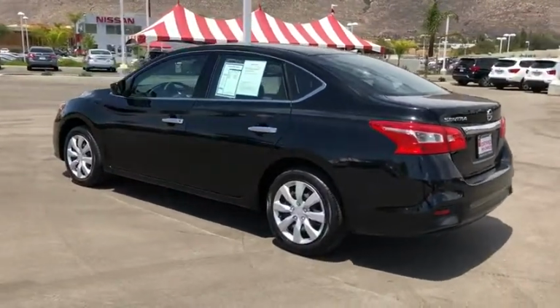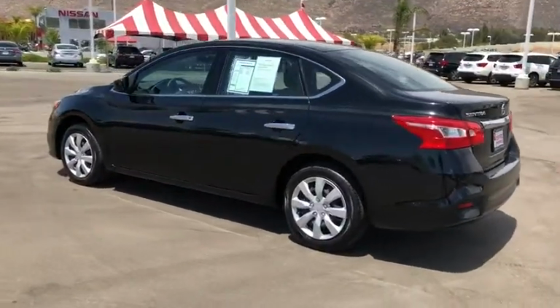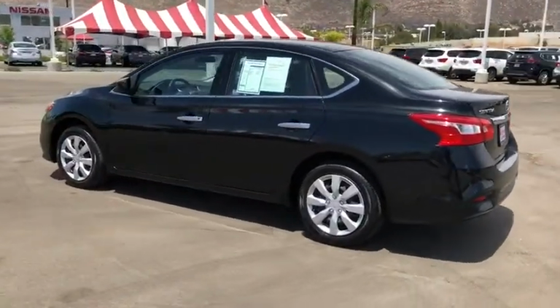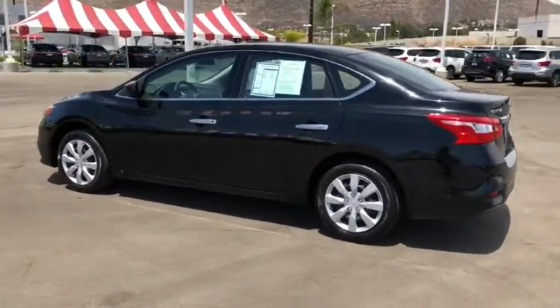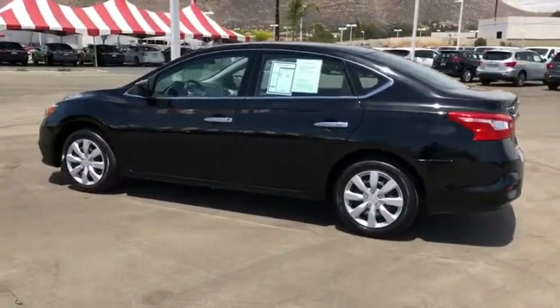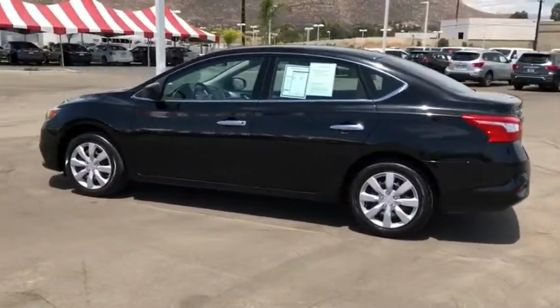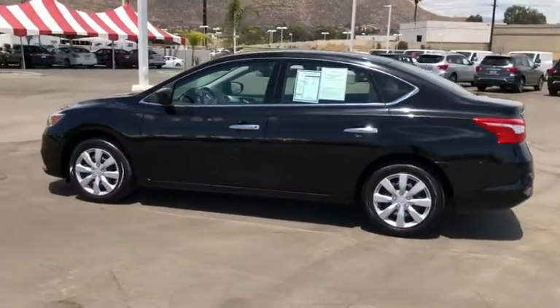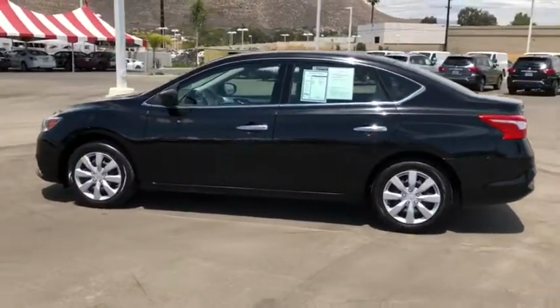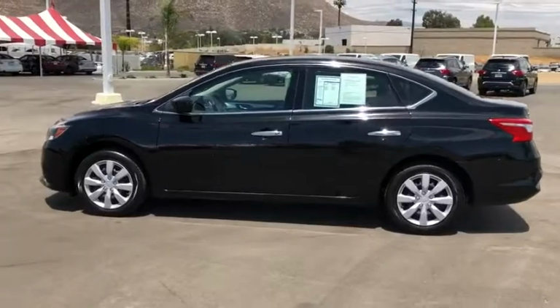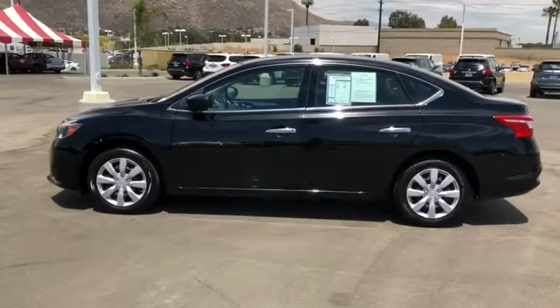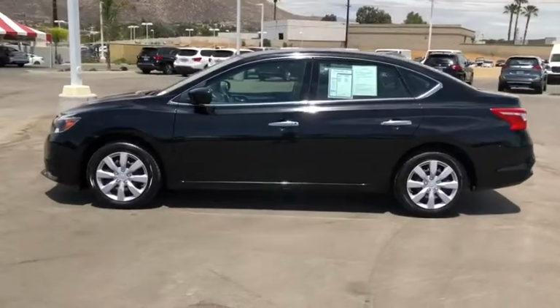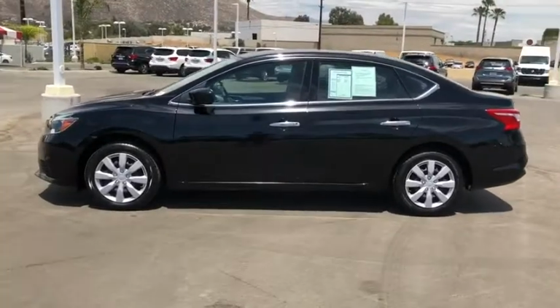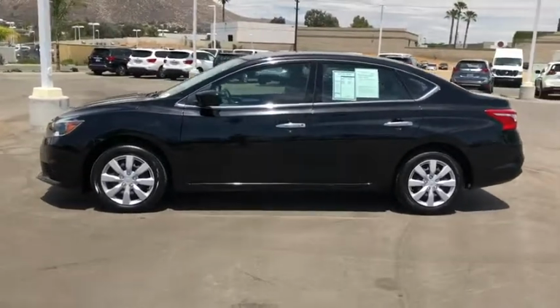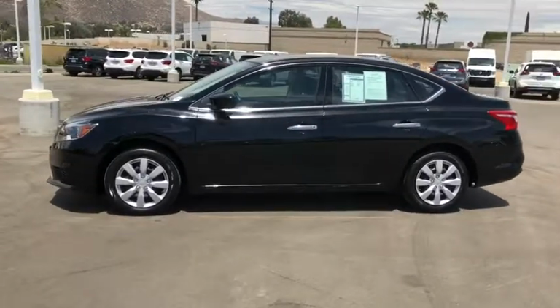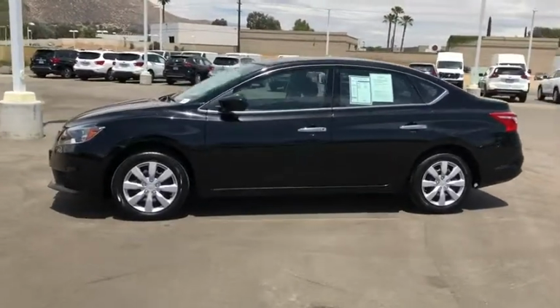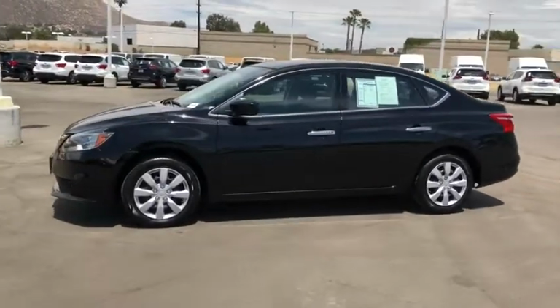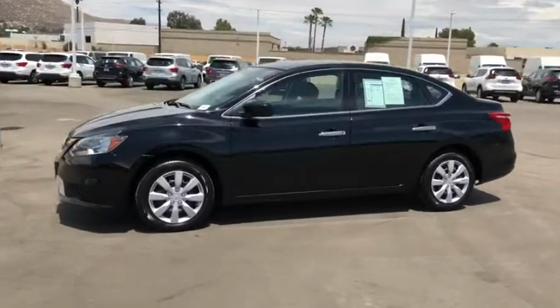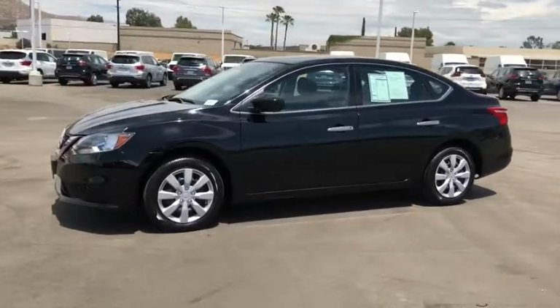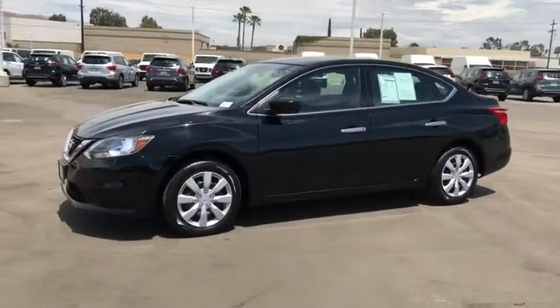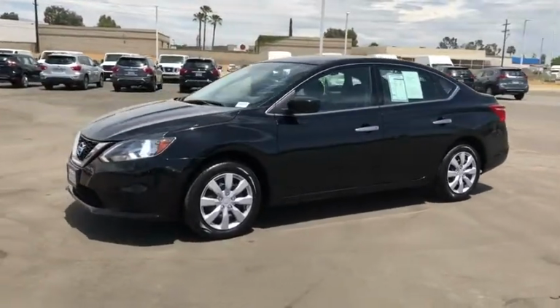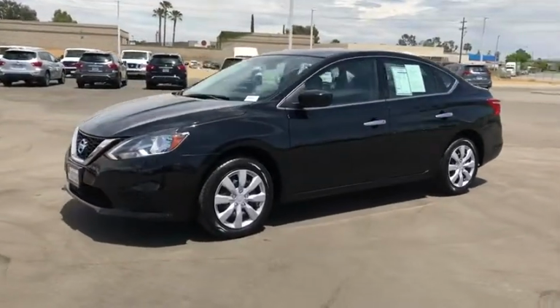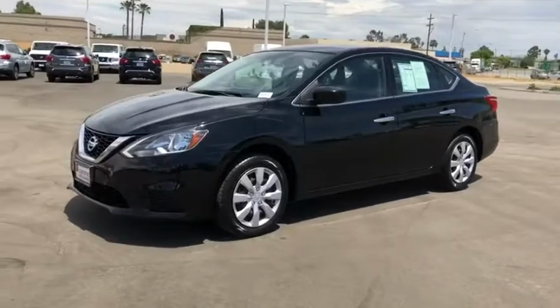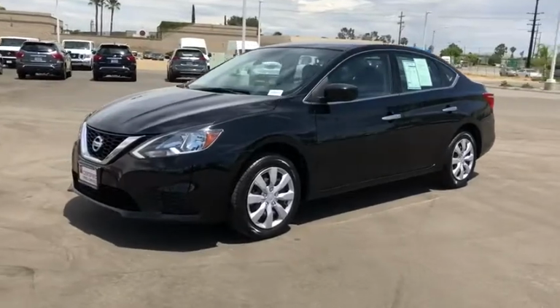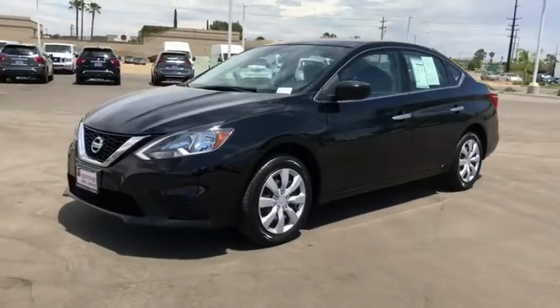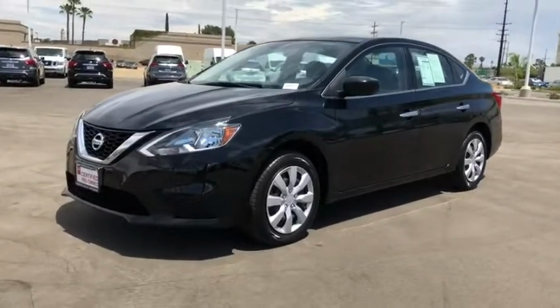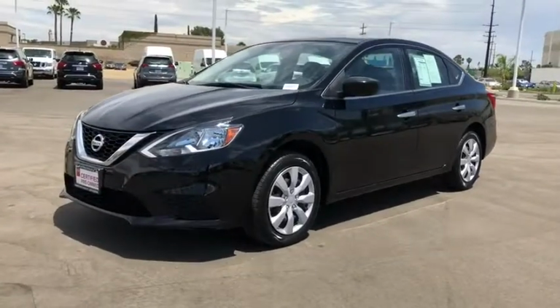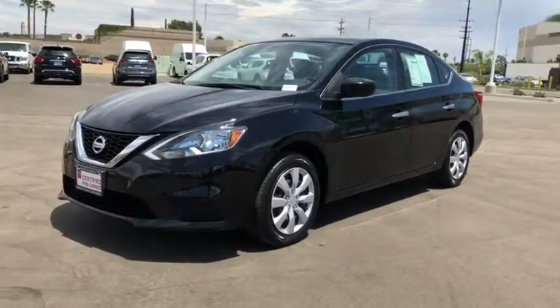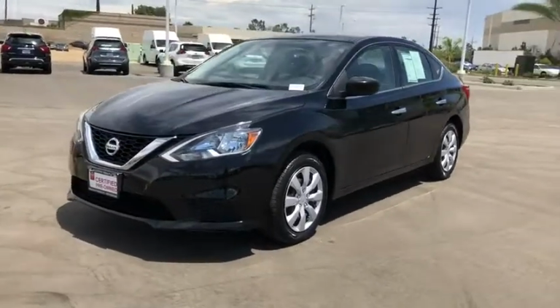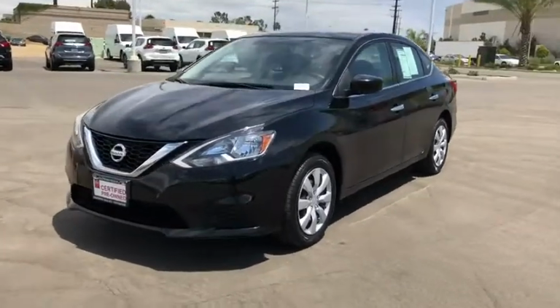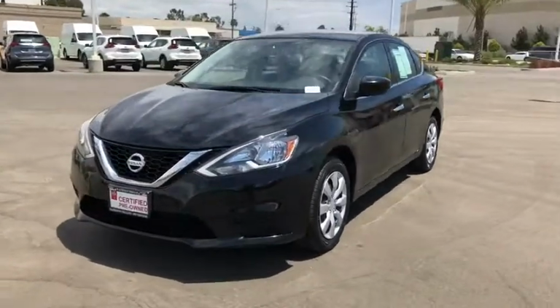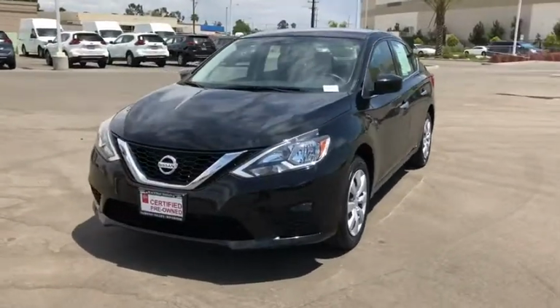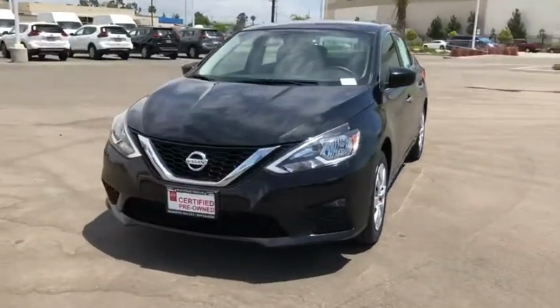Rear window defroster, remote keyless entry, panic alarm, brake assist, tachometer, overhead console, front reading lamps, driver vanity mirror, cloth seat trim, tilt steering wheel, front bucket seats, passenger vanity mirror.